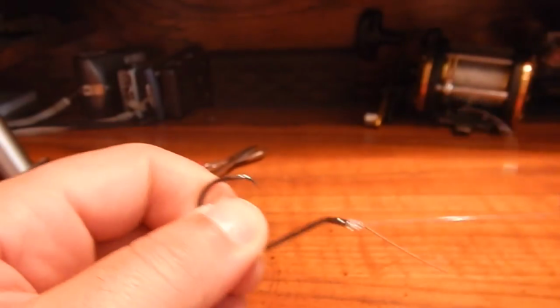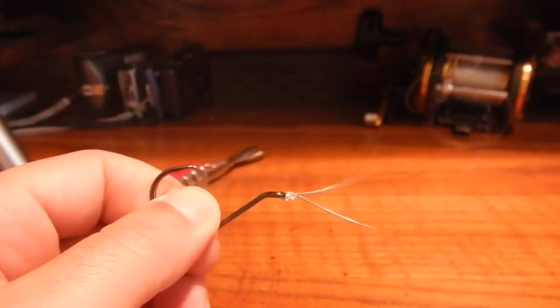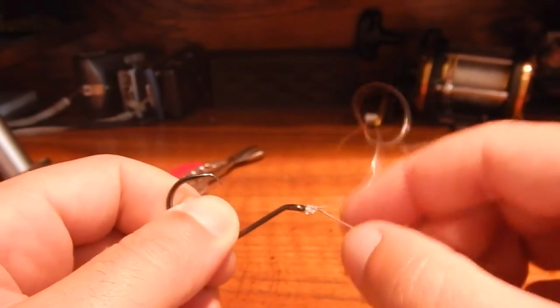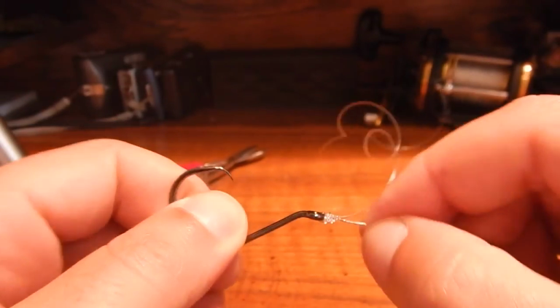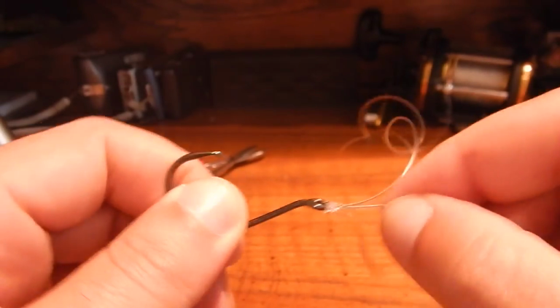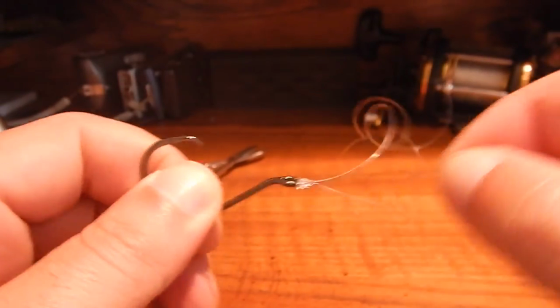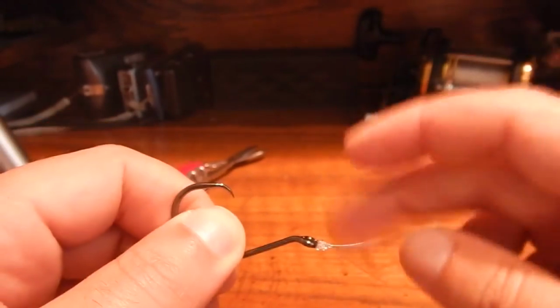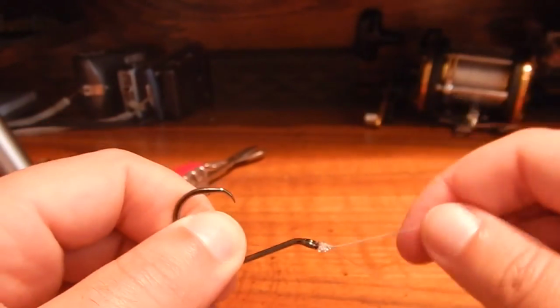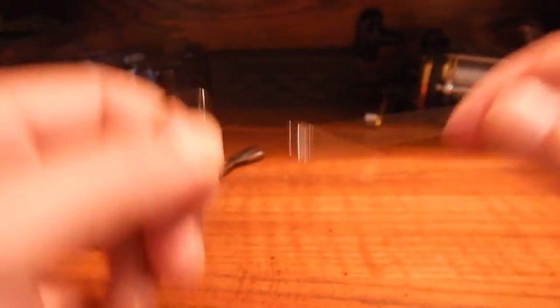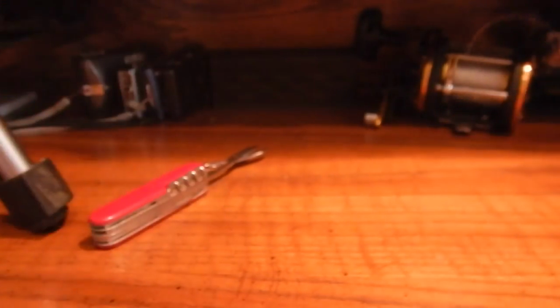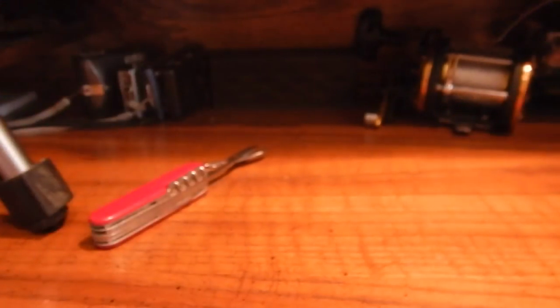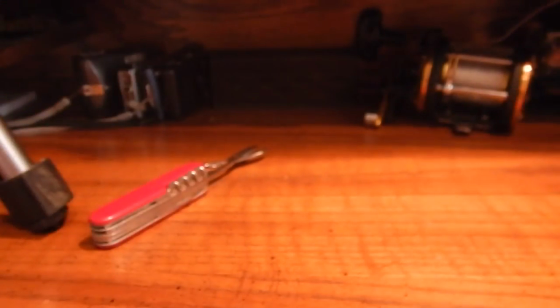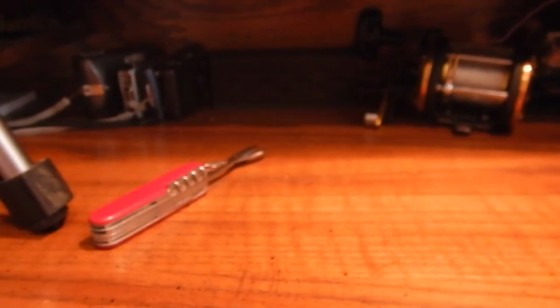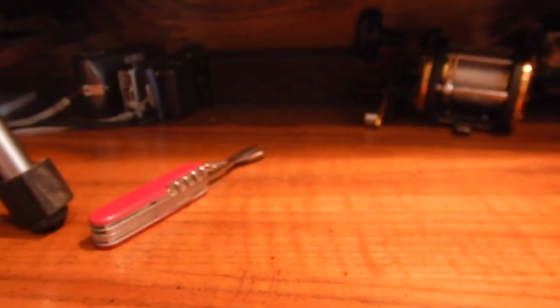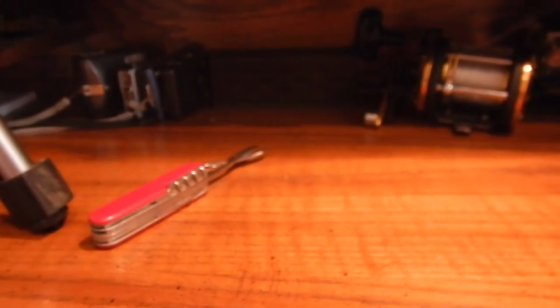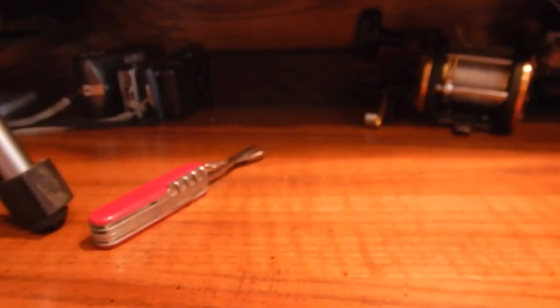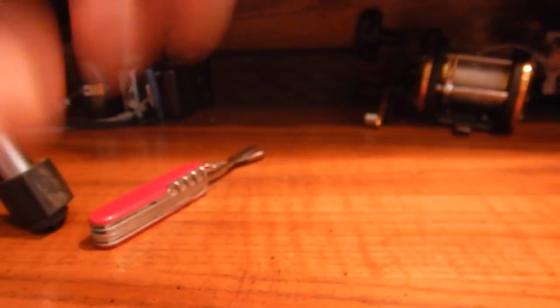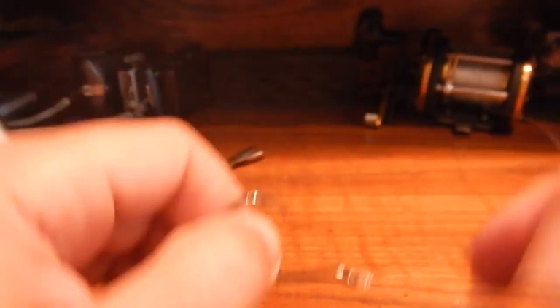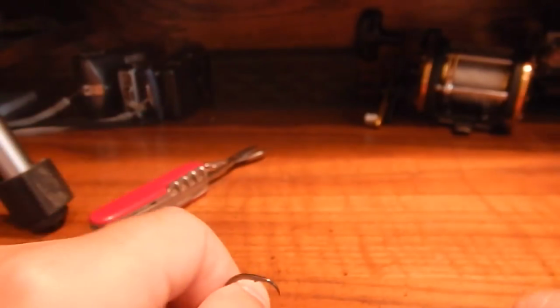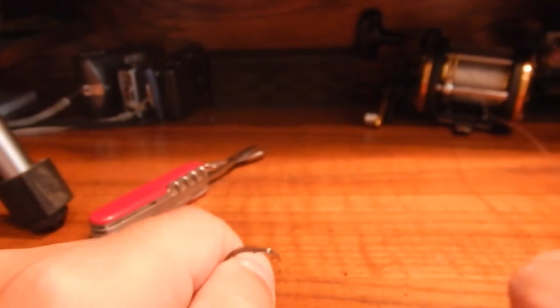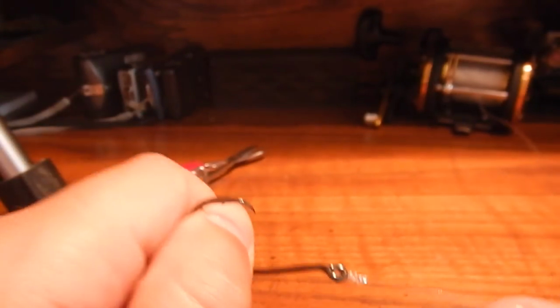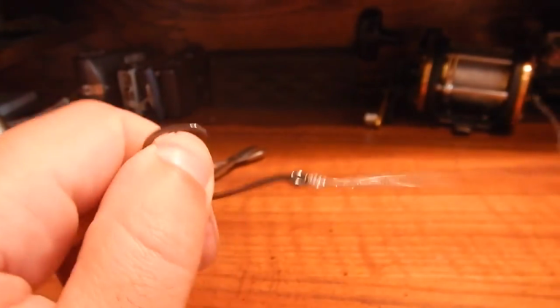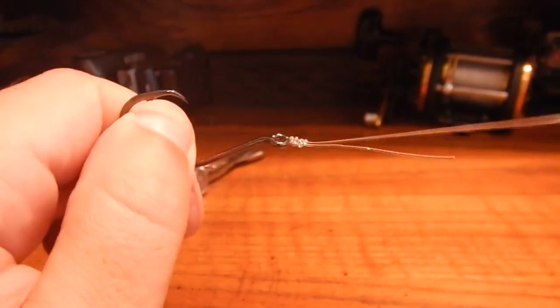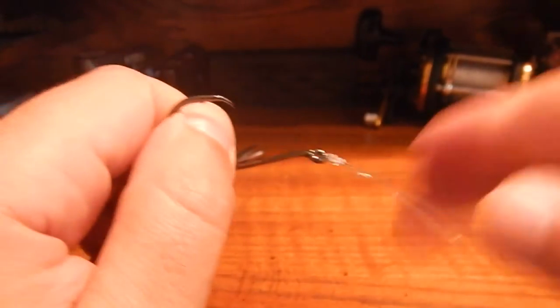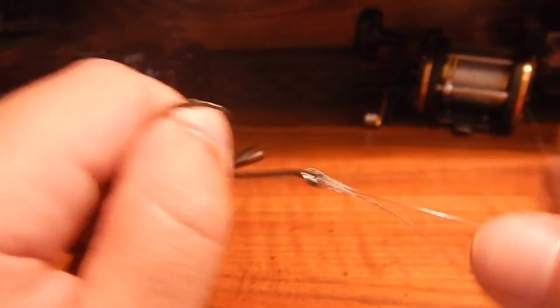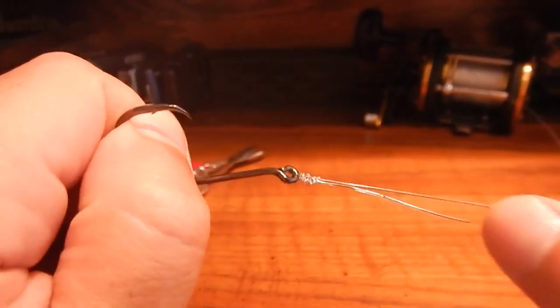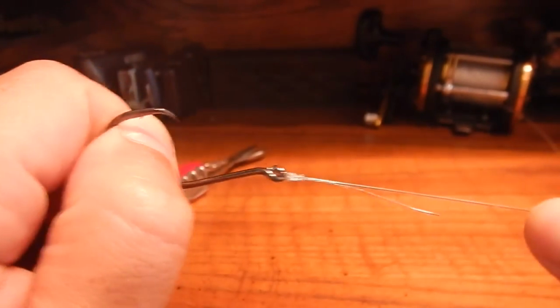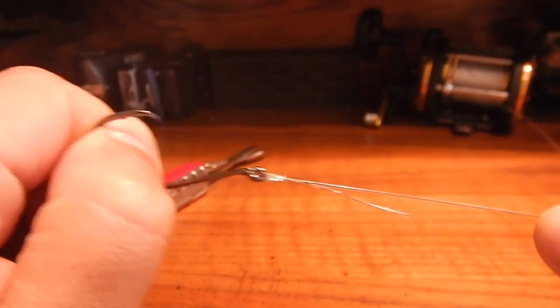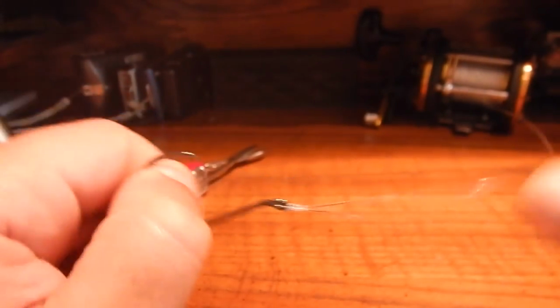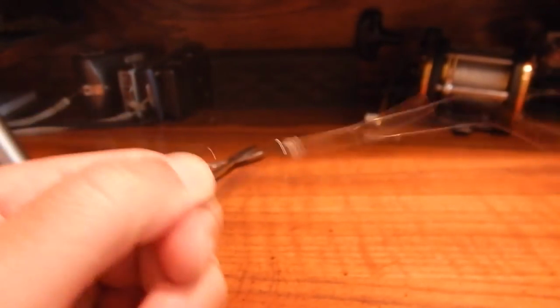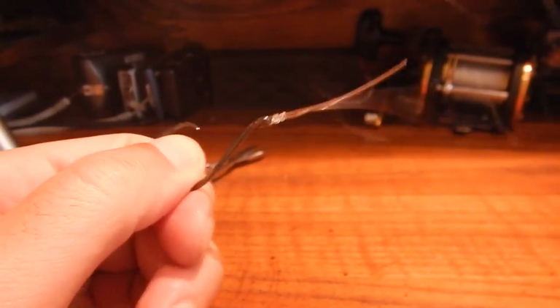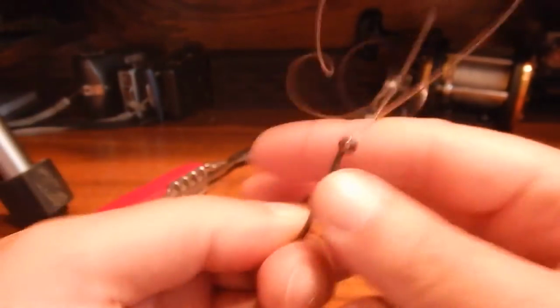Use some pliers and tighten that tag loop. I use my mouth, but y'all probably shouldn't do that. And there it is.